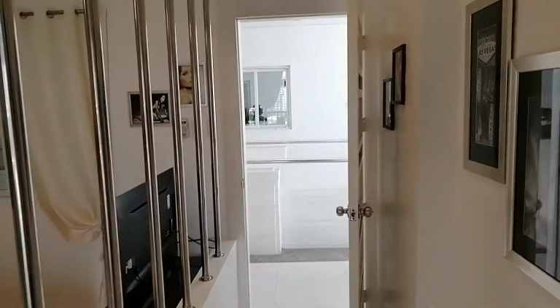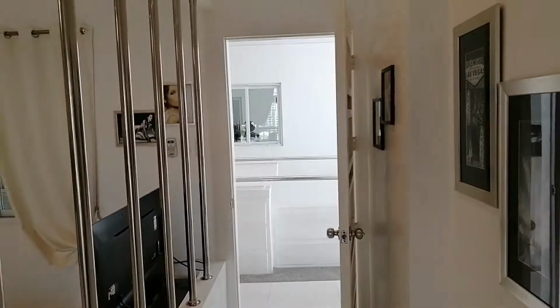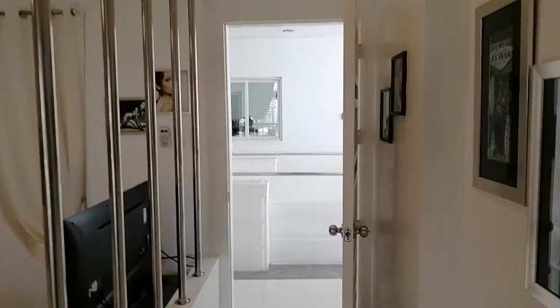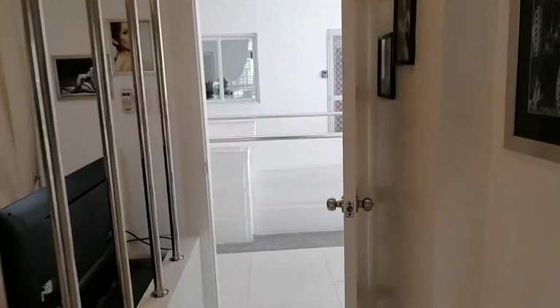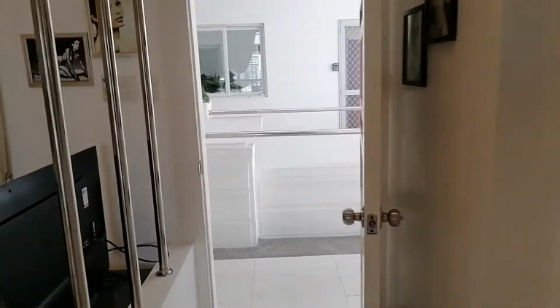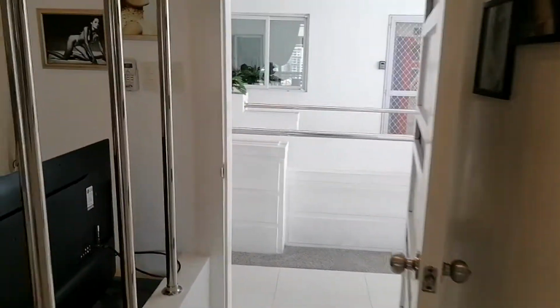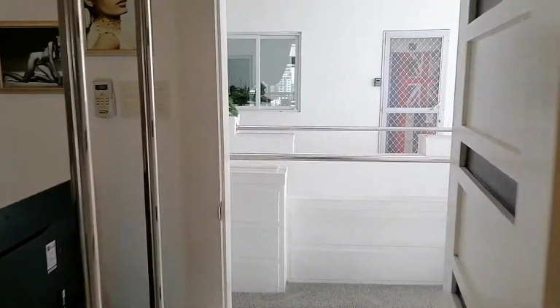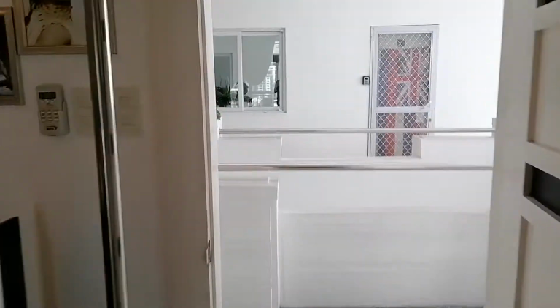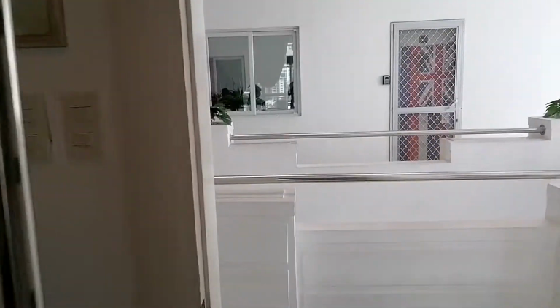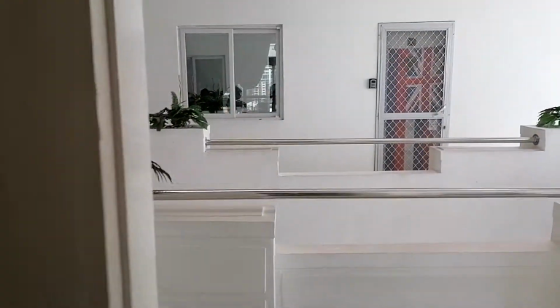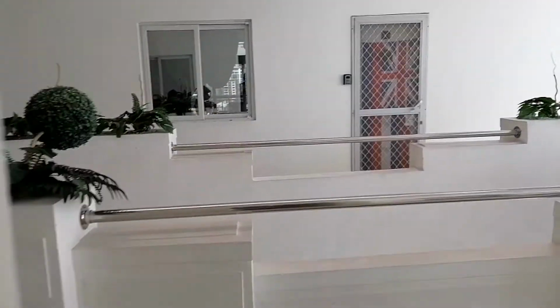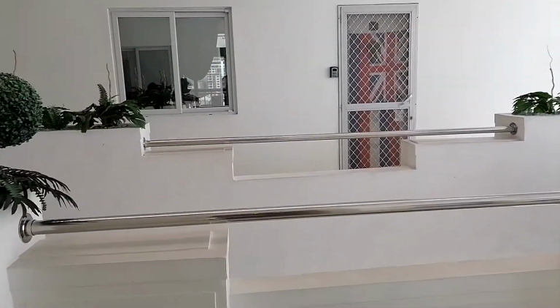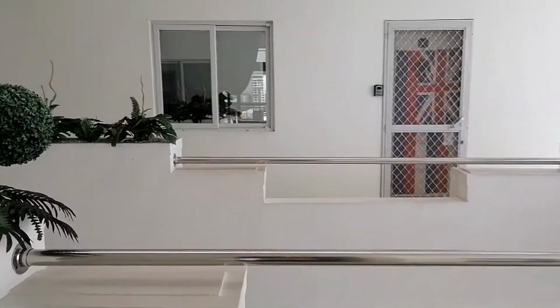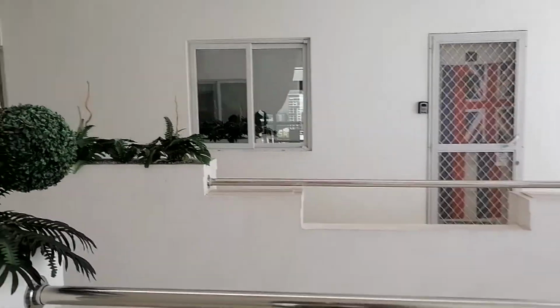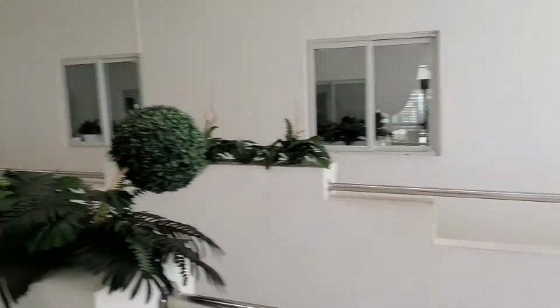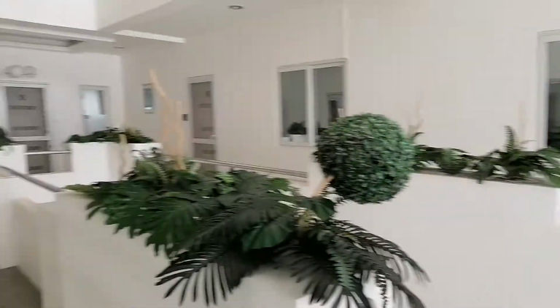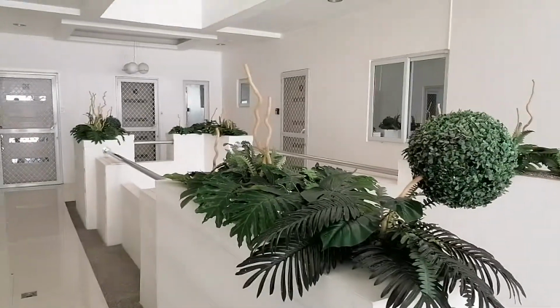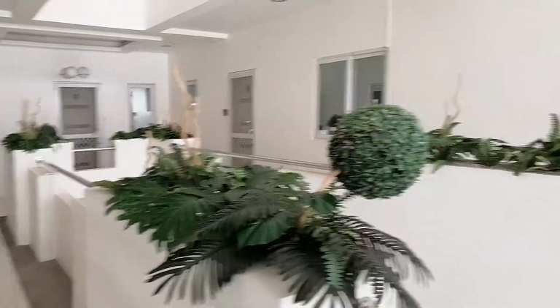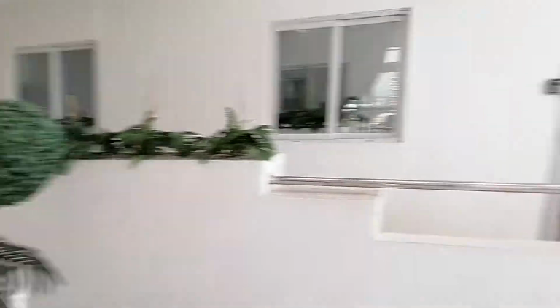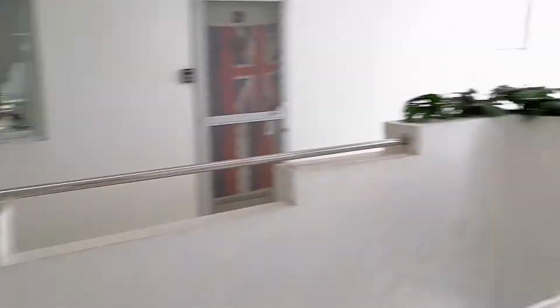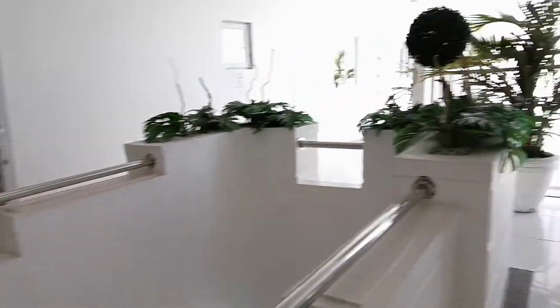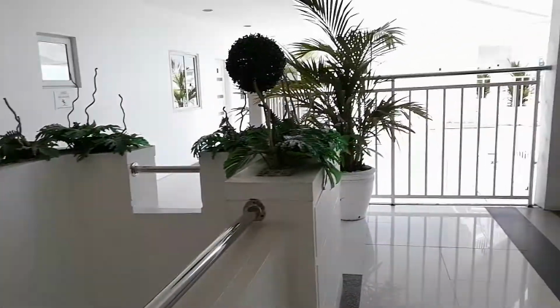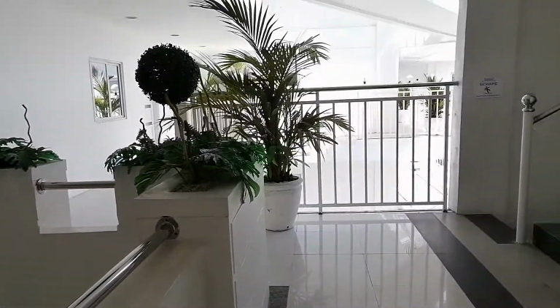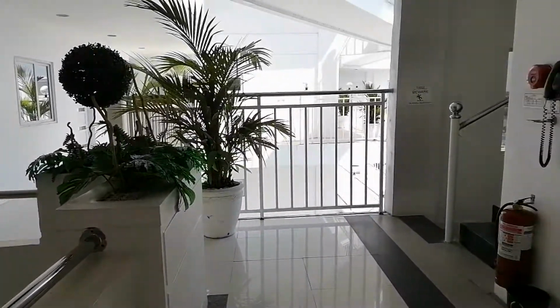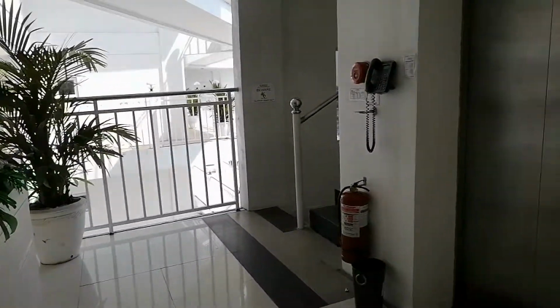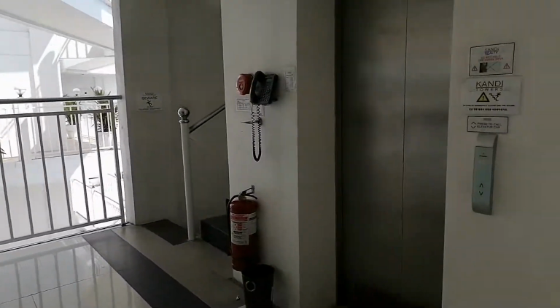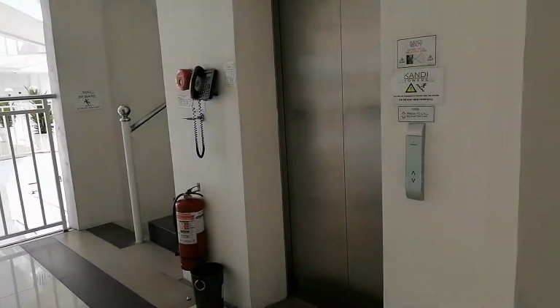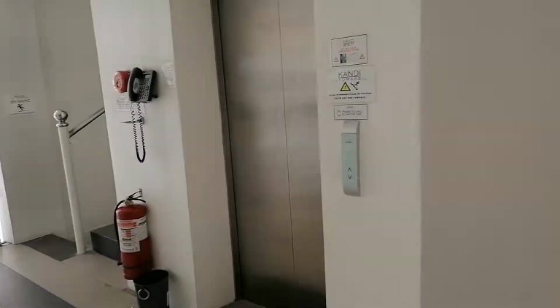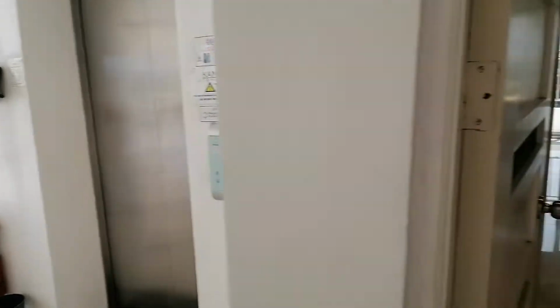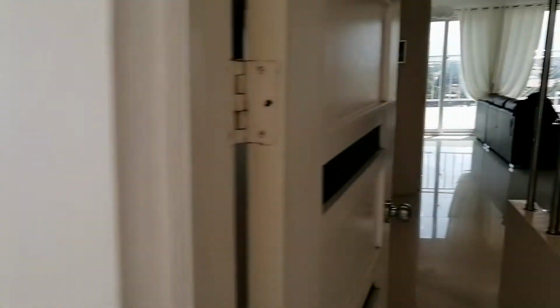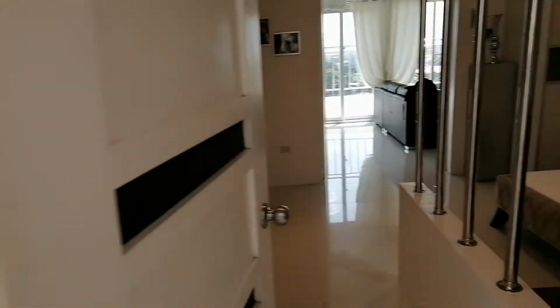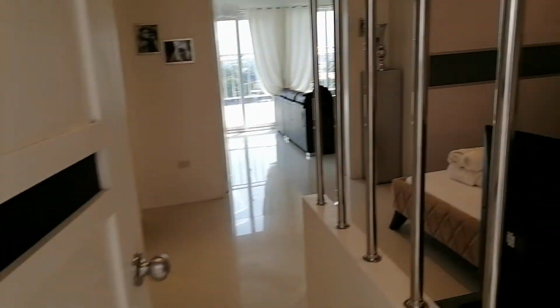So this is our unit in Candy Tower, H16 on the 8th floor. That's the little lobby and that's the lift.